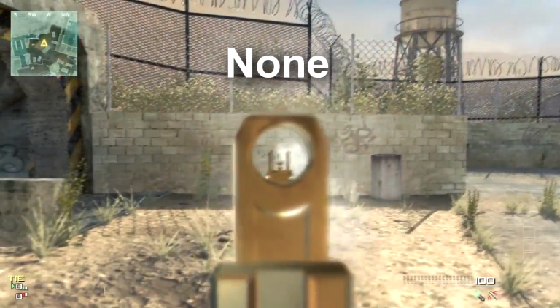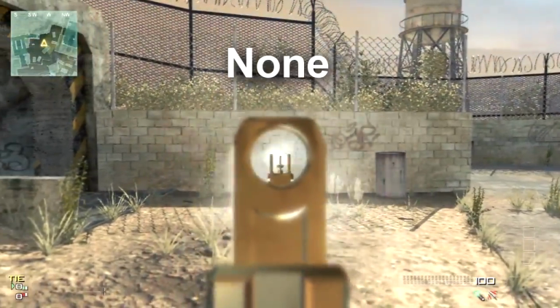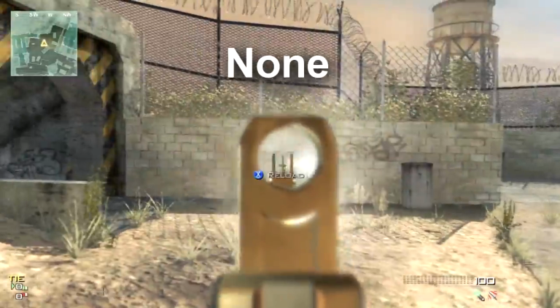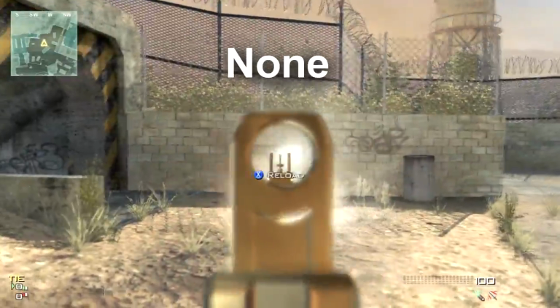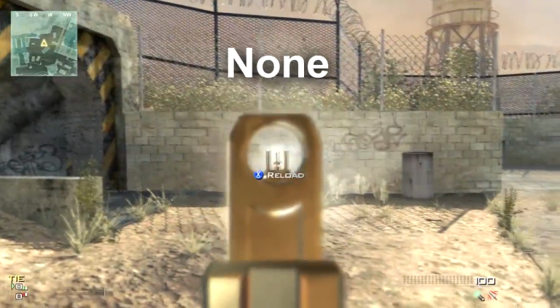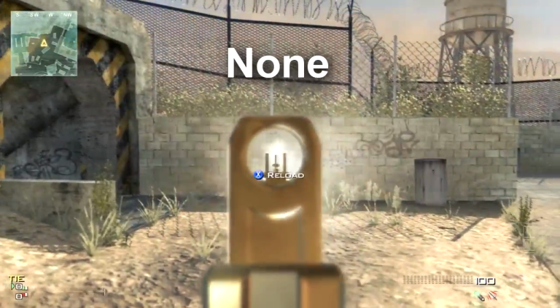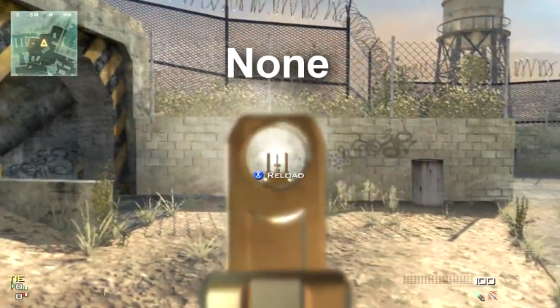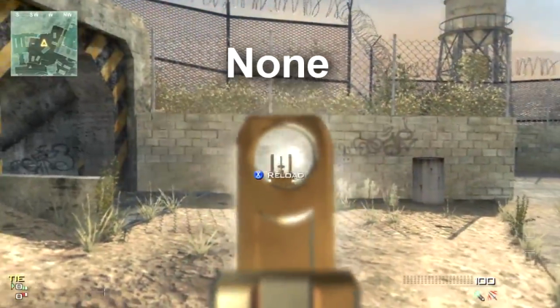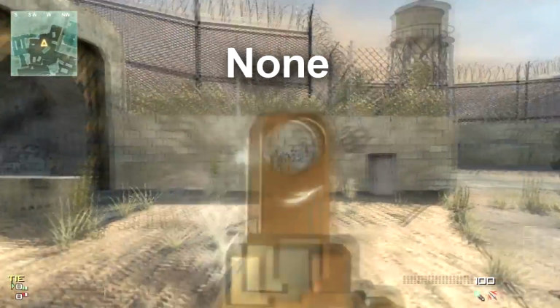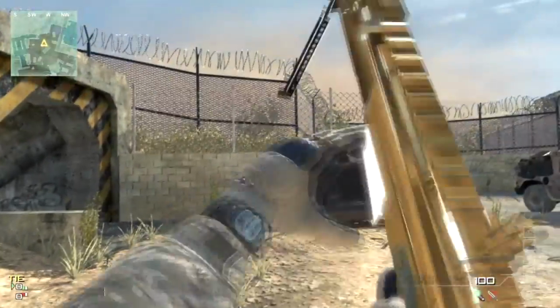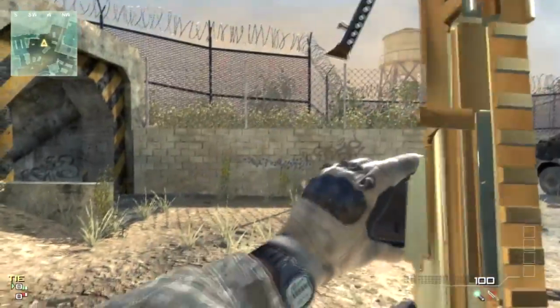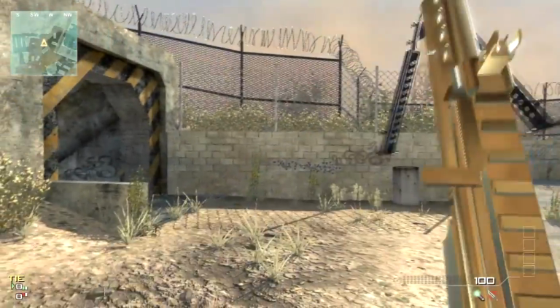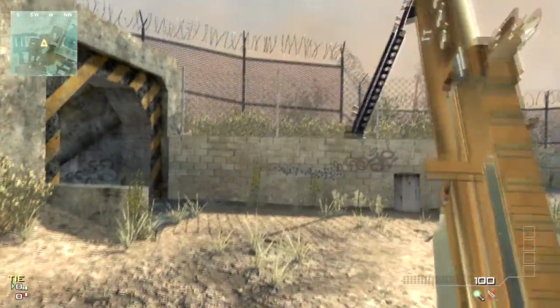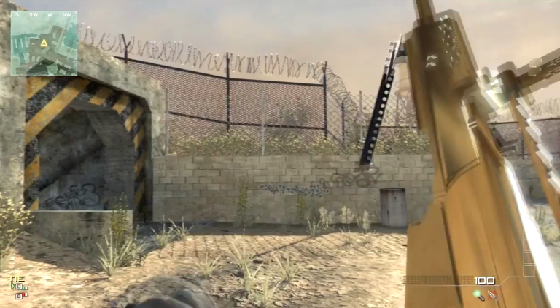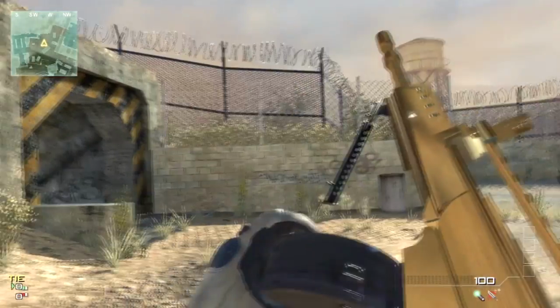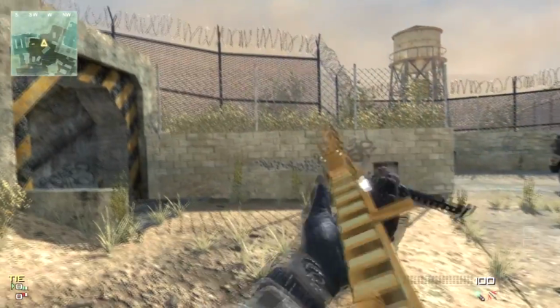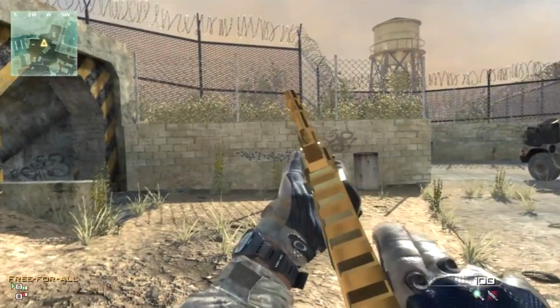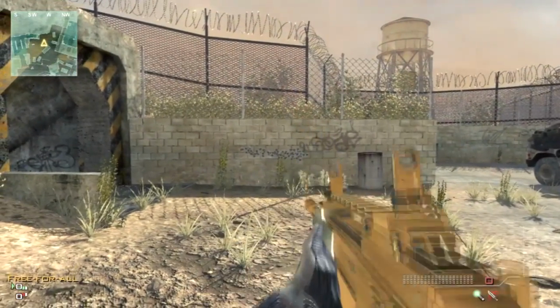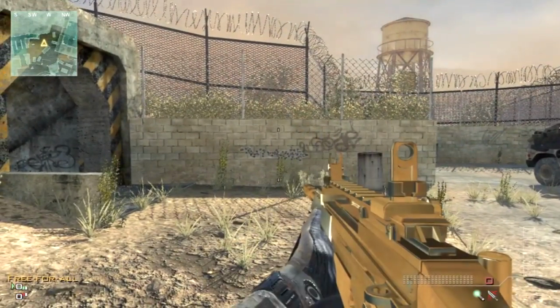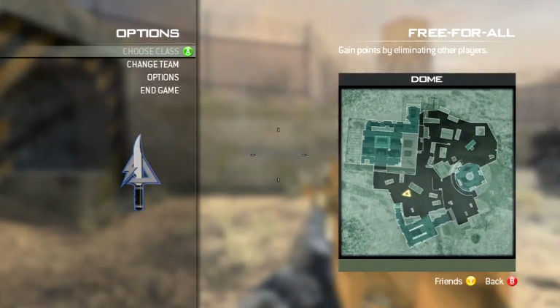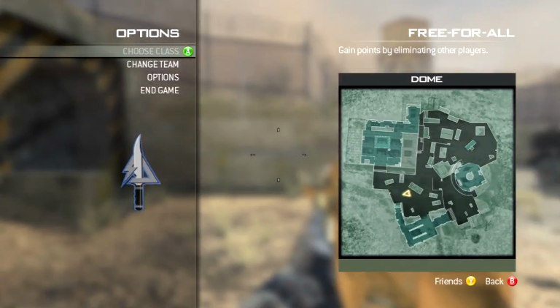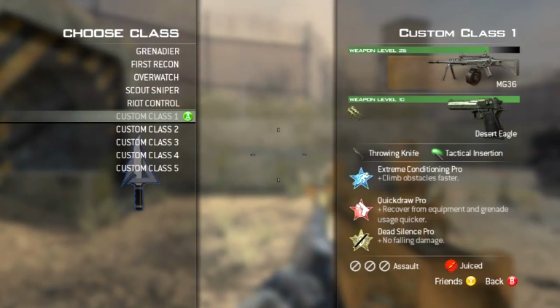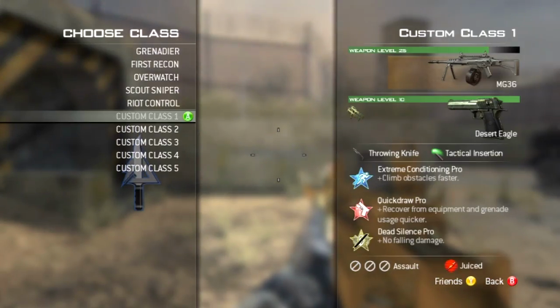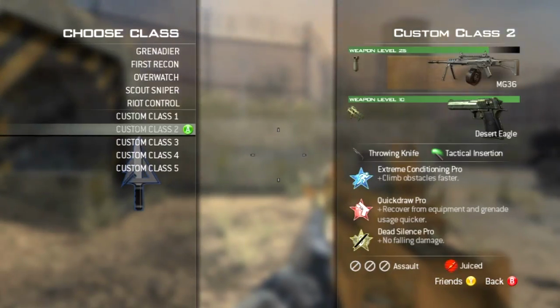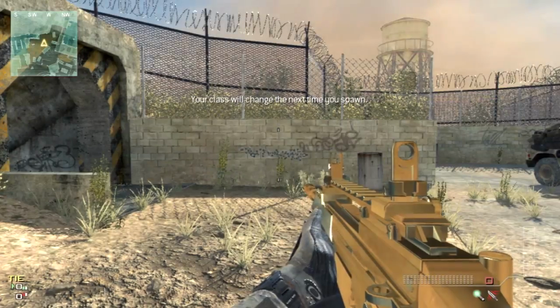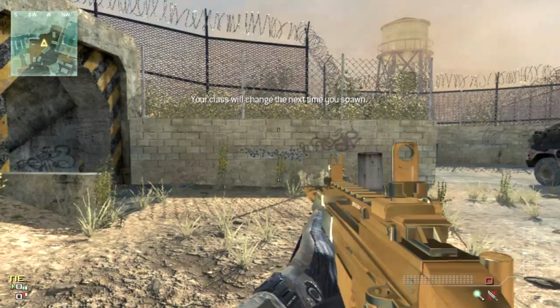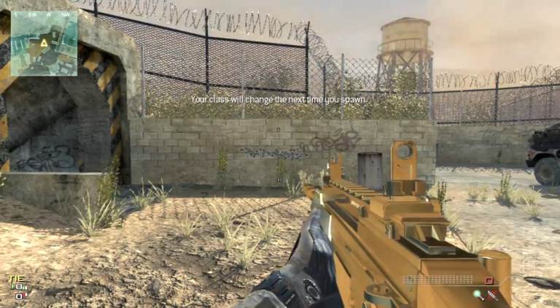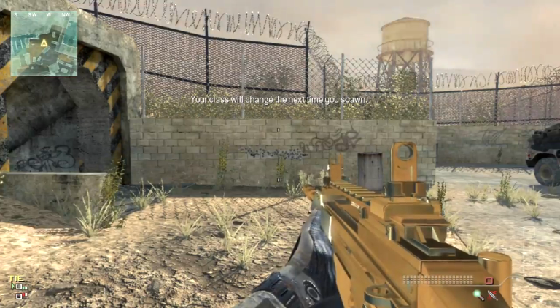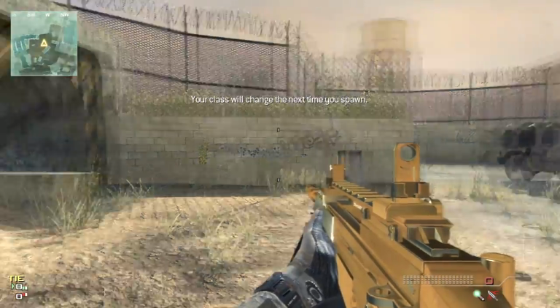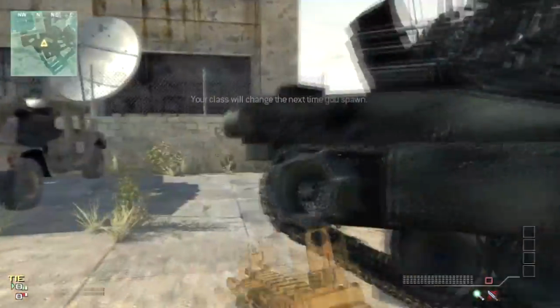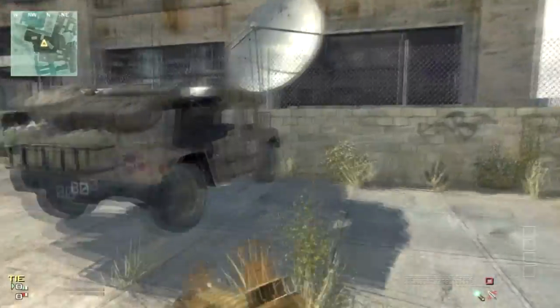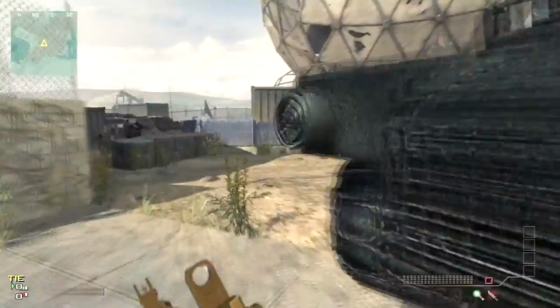Anyways, I decided to do a test here, and it takes 8.4 seconds to empty a clip without anything on the MG36. So this gun is completely naked. The base rate of fire is 769 rounds per minute, so there you go.